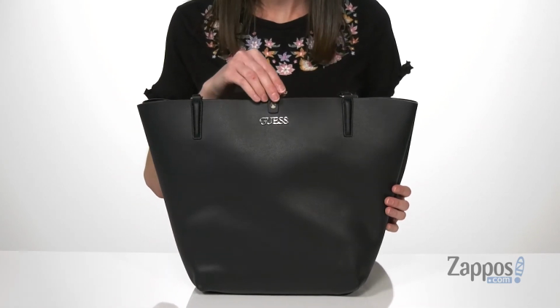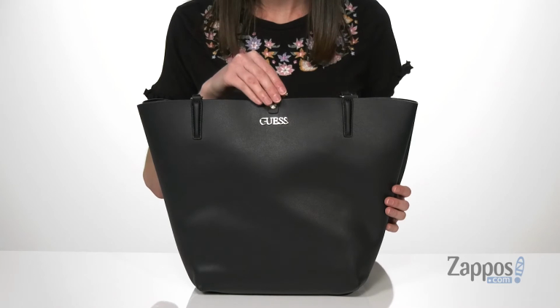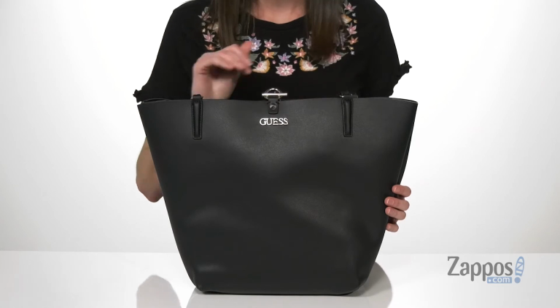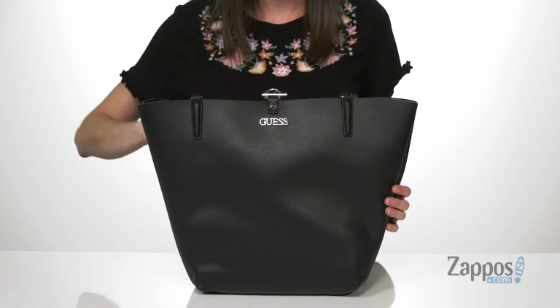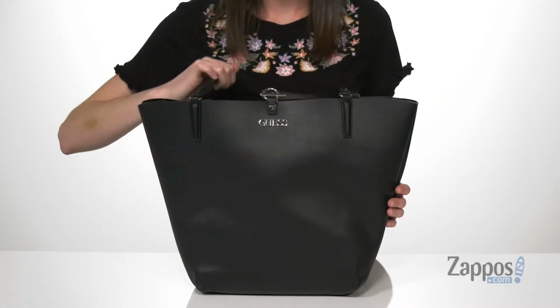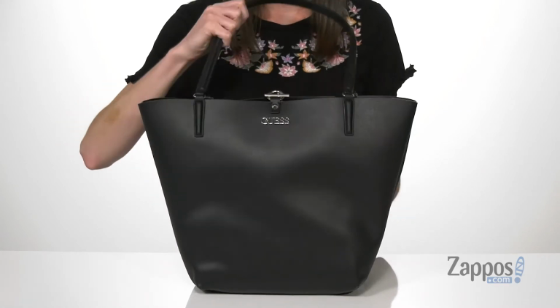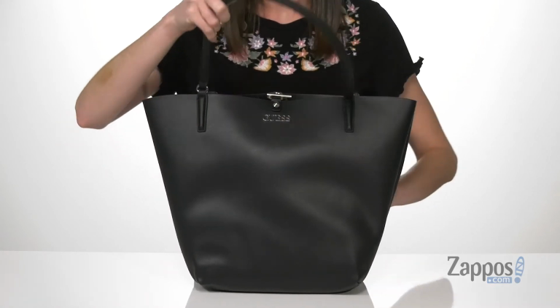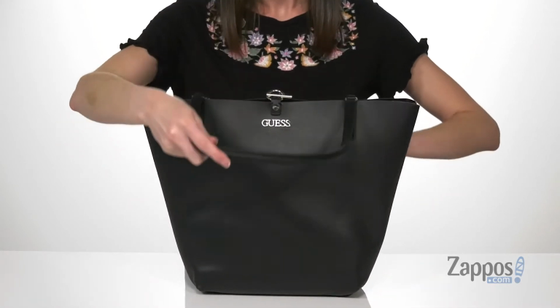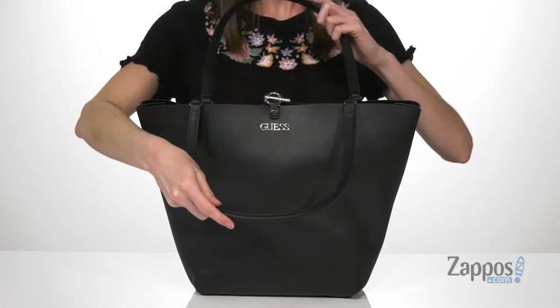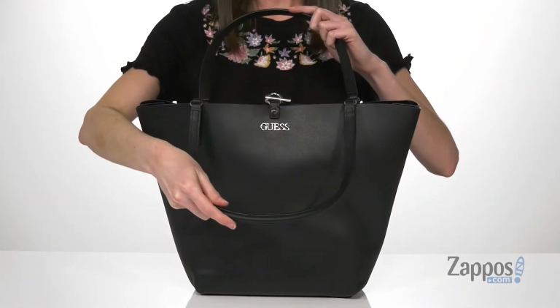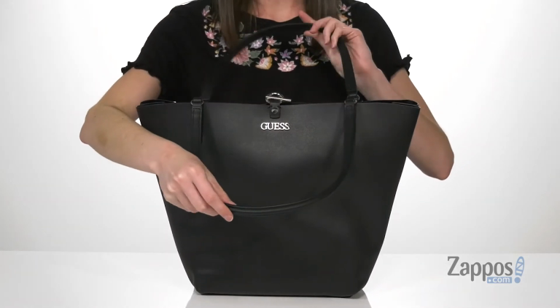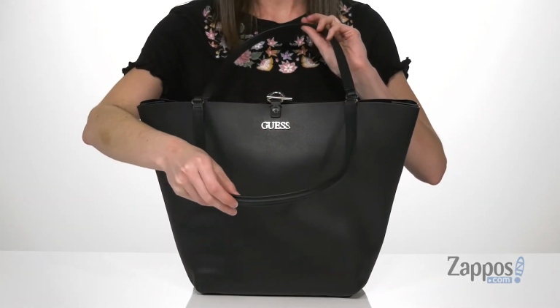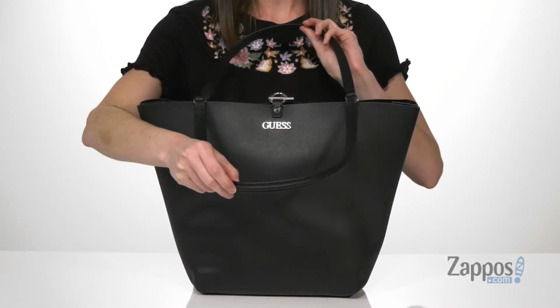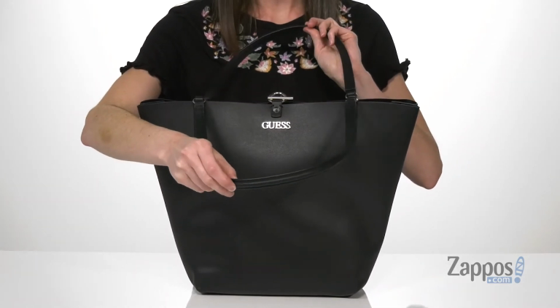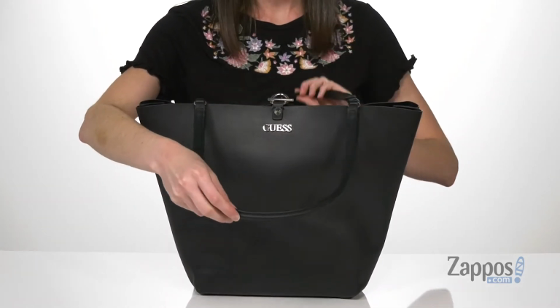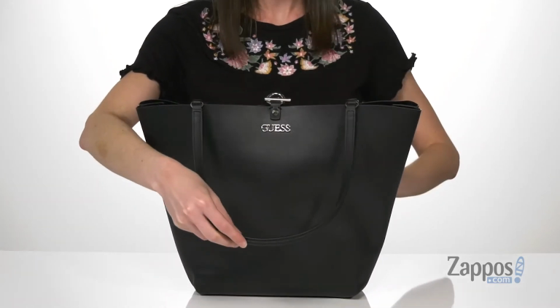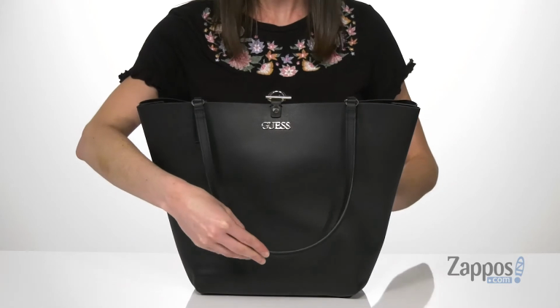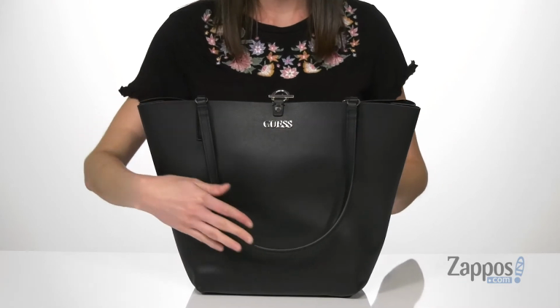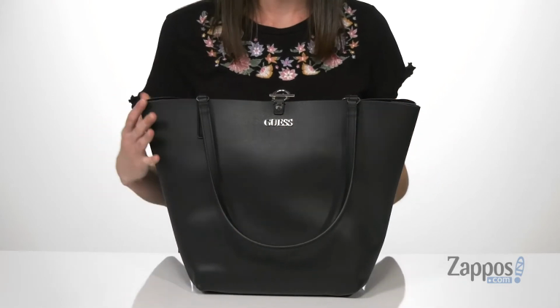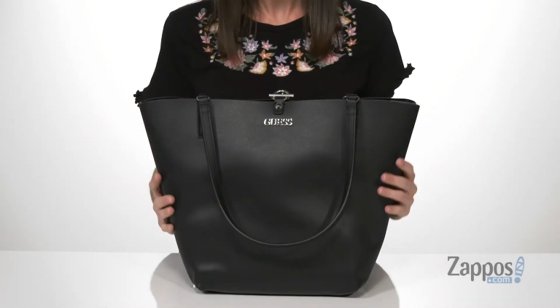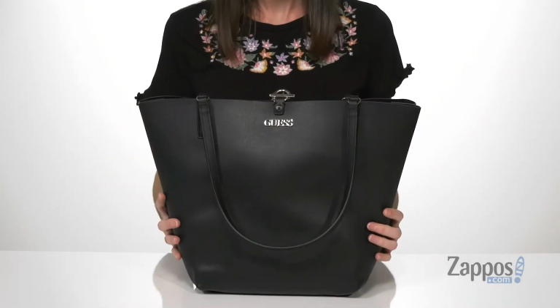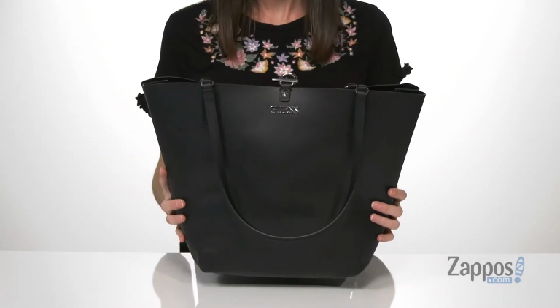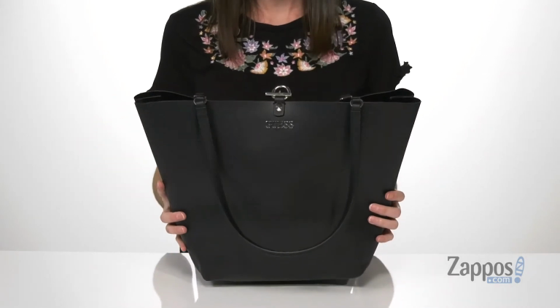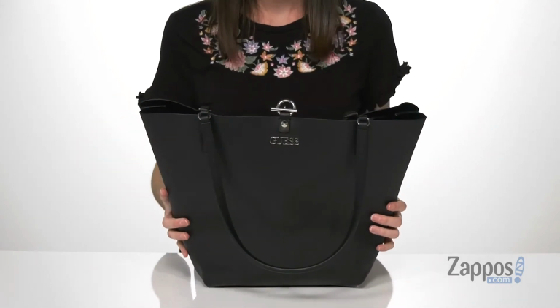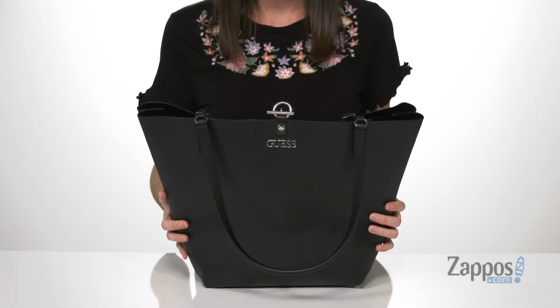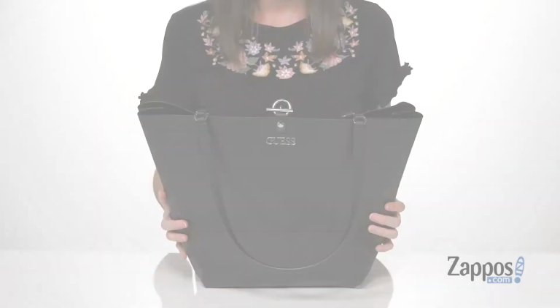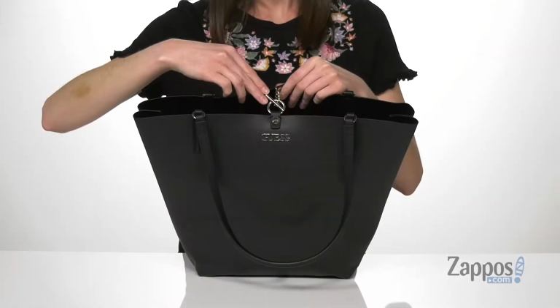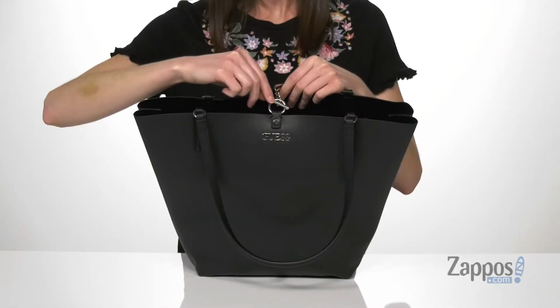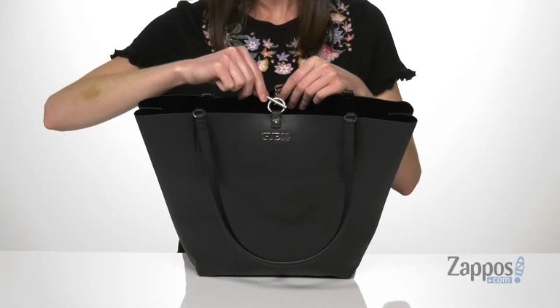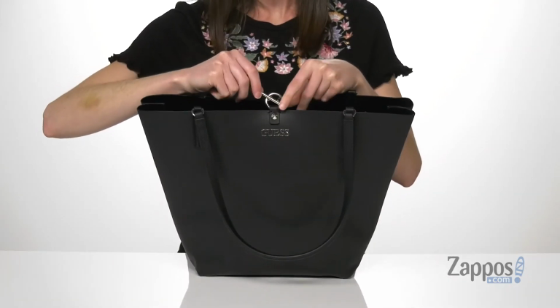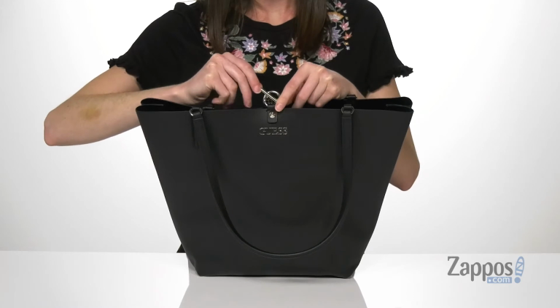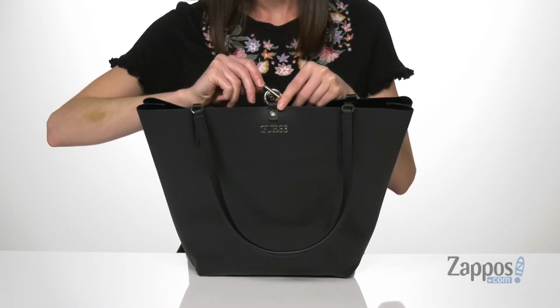including the Guess logo right at the front there. Two carrying handles on the top that are lightly padded for comfort on your shoulder.